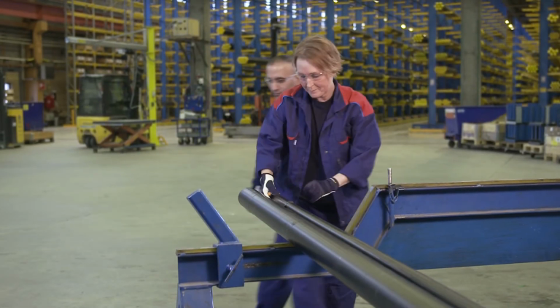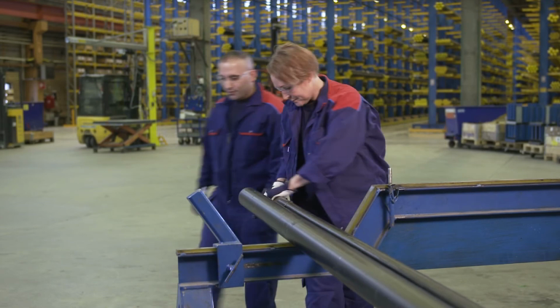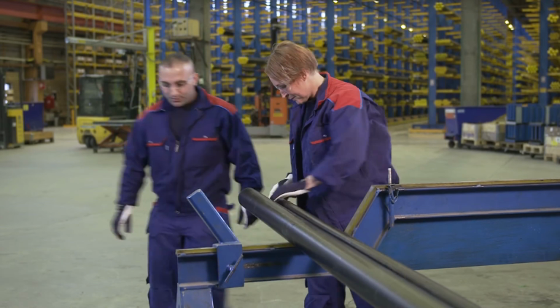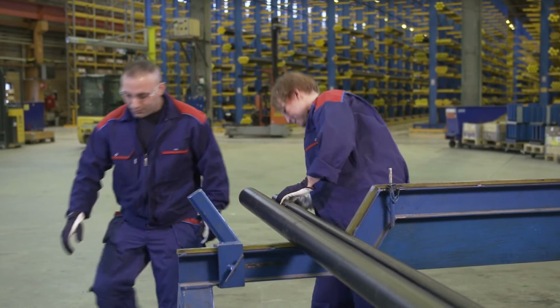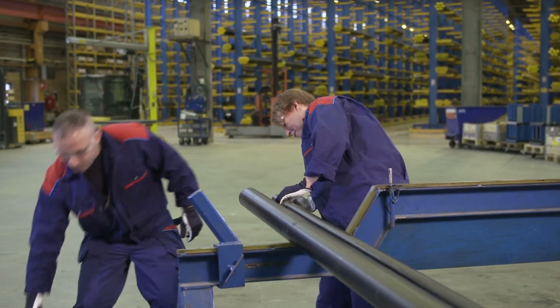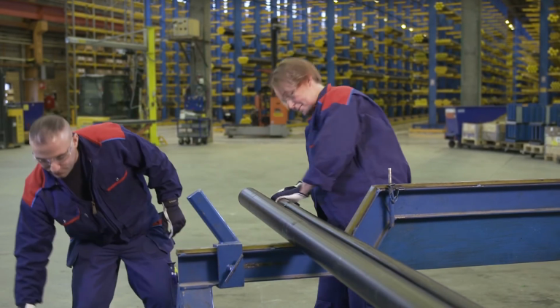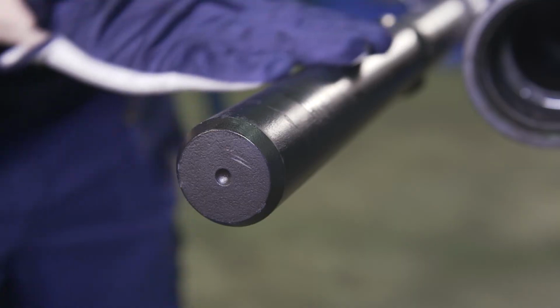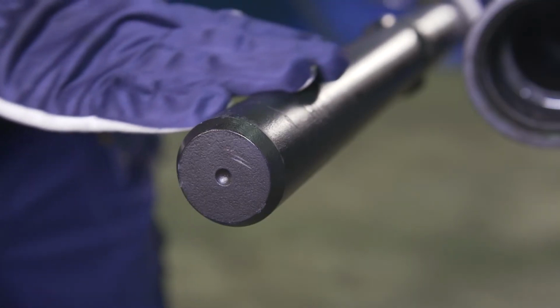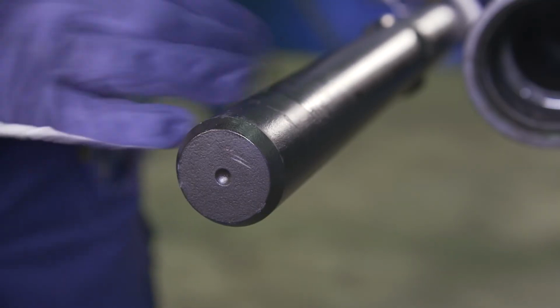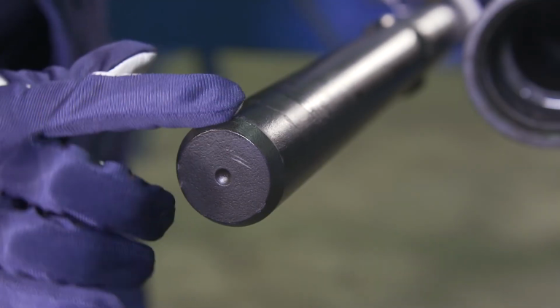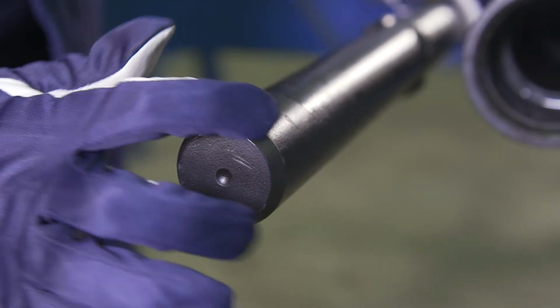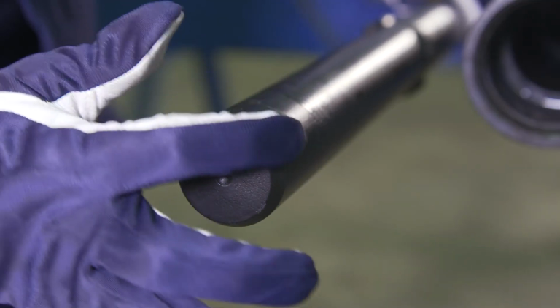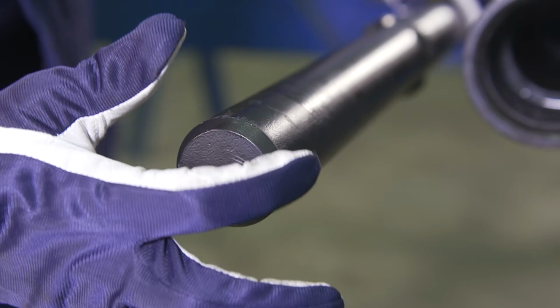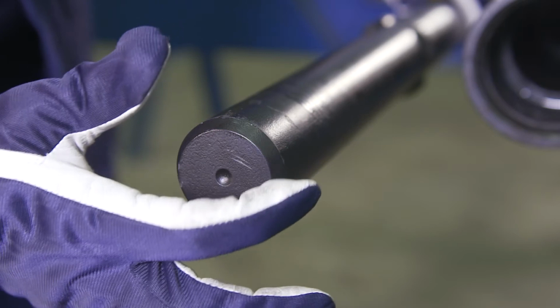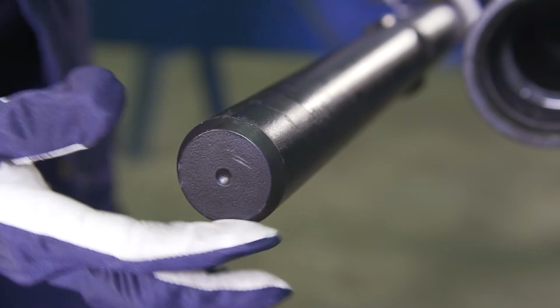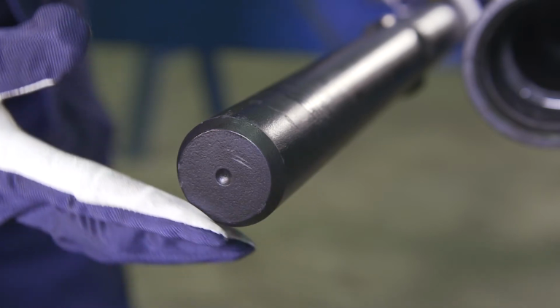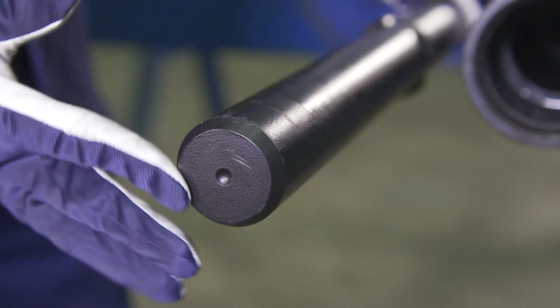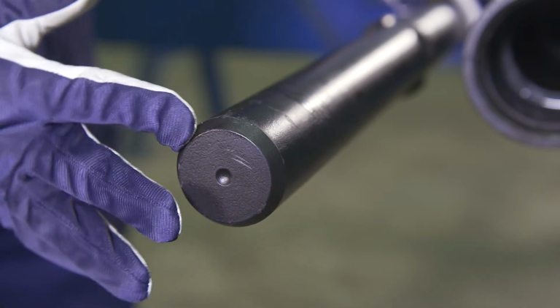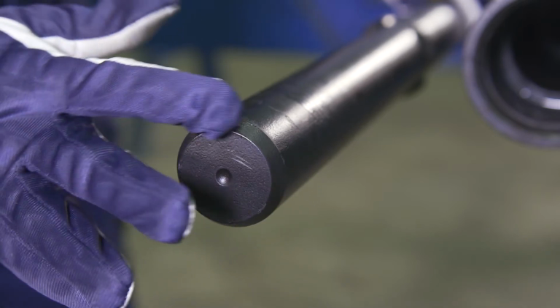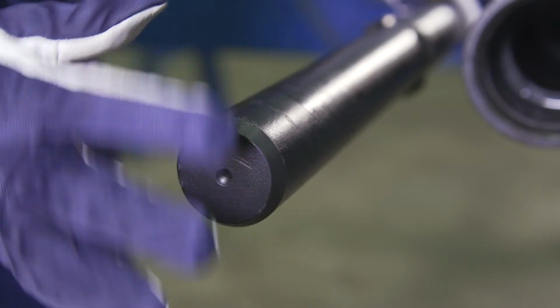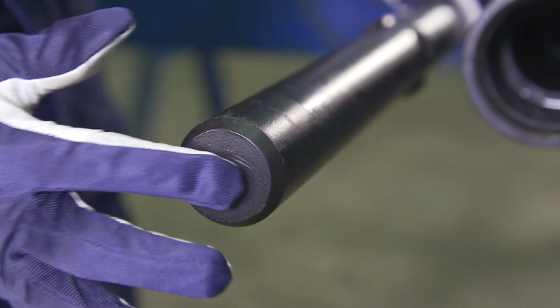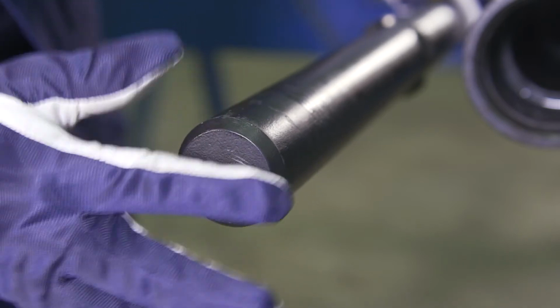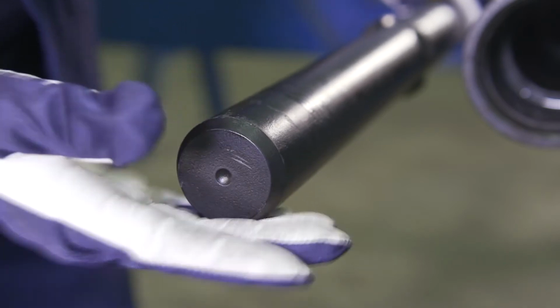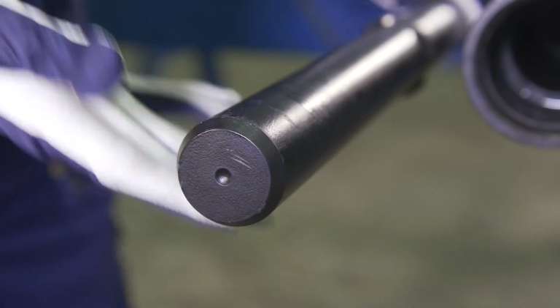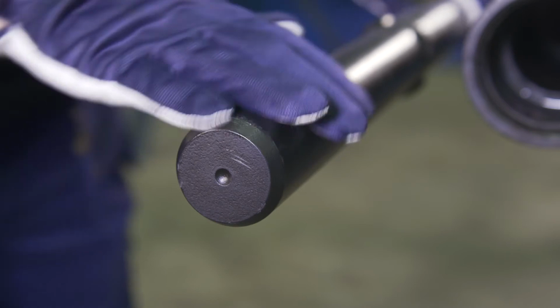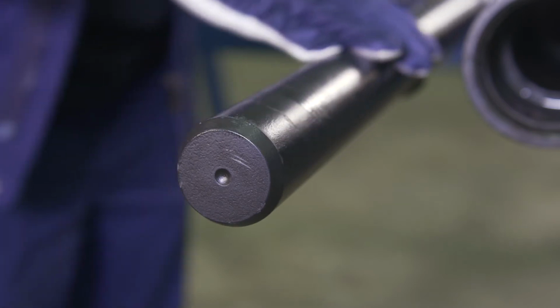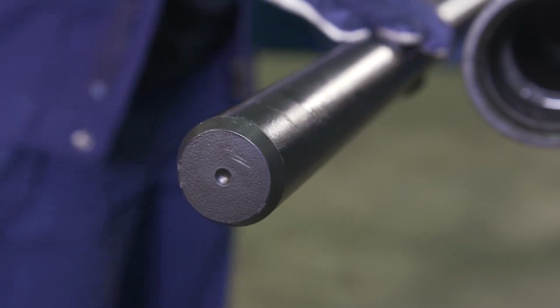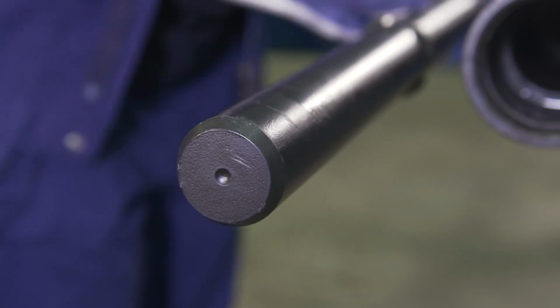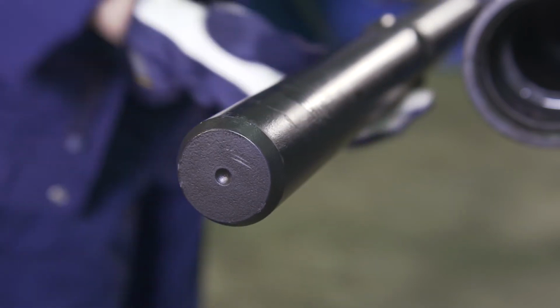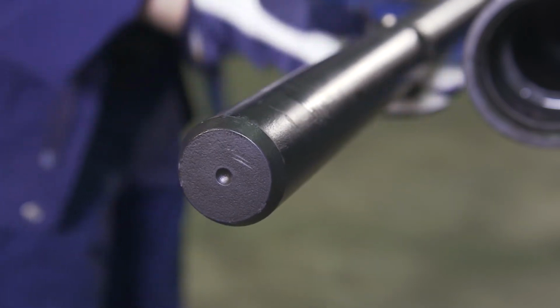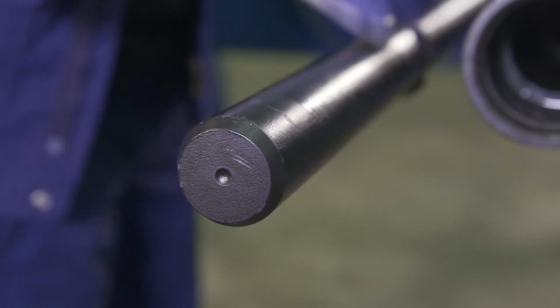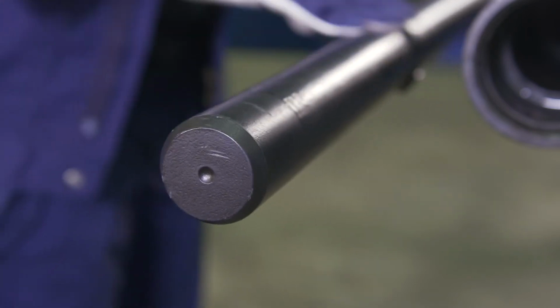Check the end surfaces of the rod. Damage can be repaired using a file or grinder. When the end of the rod is worn to the same level as the bottom of the recess in the center of the rod, it is worn out and should be replaced.